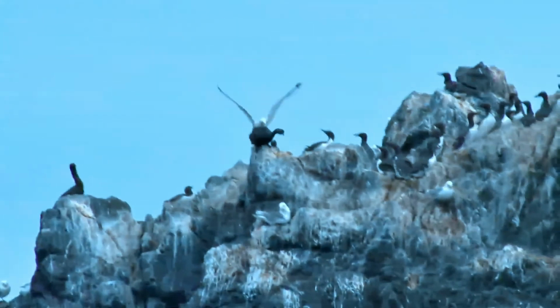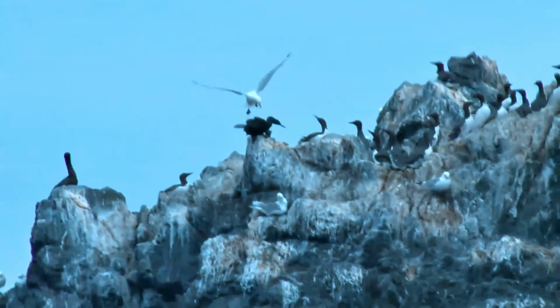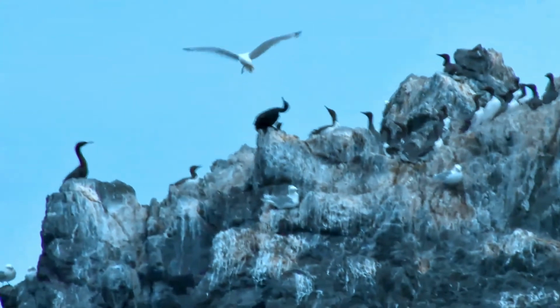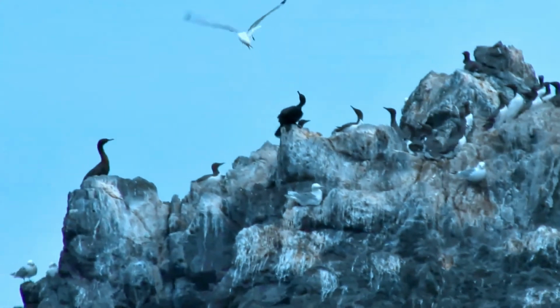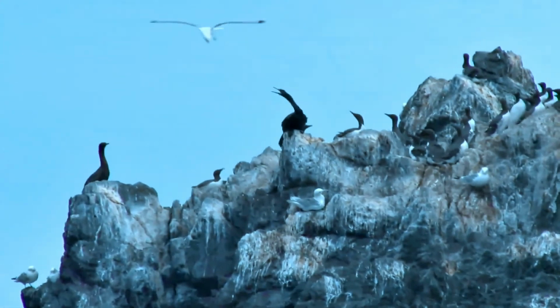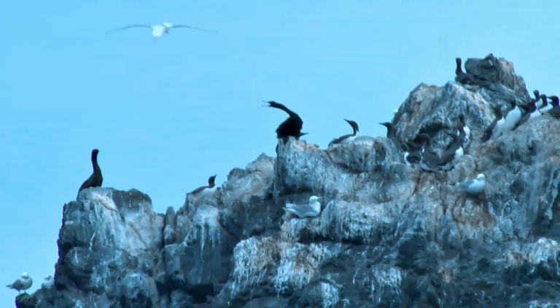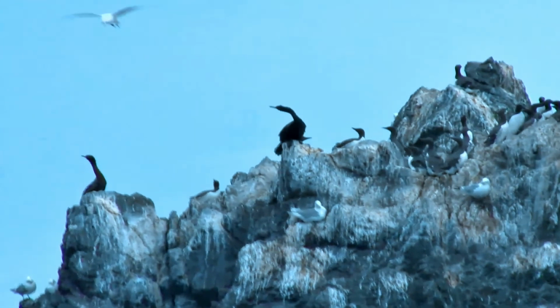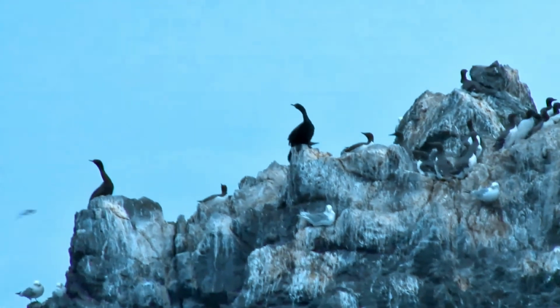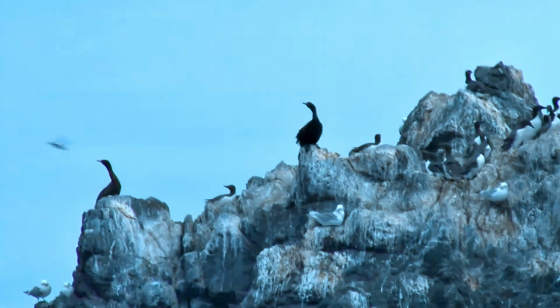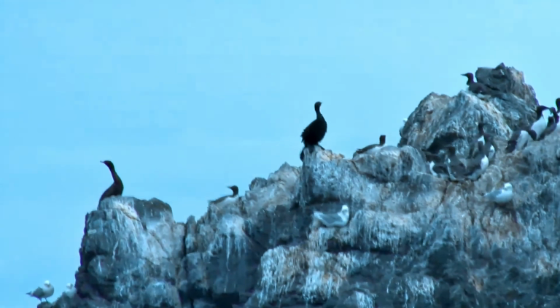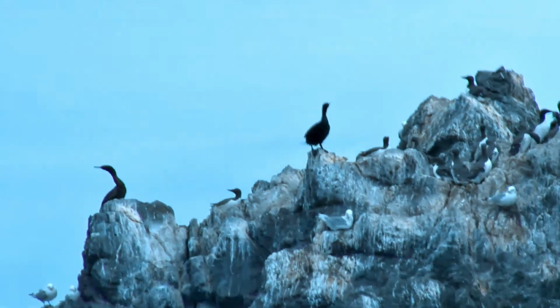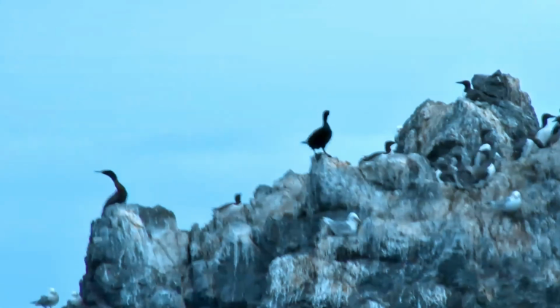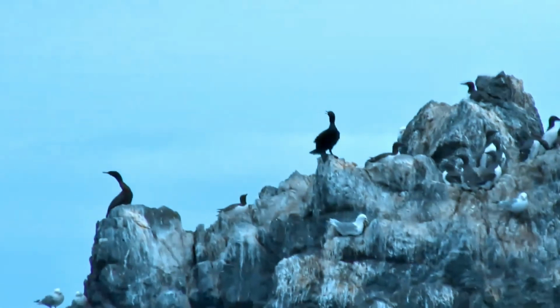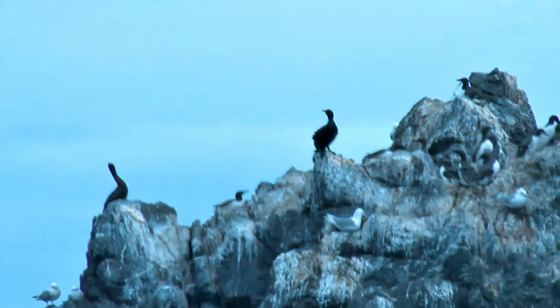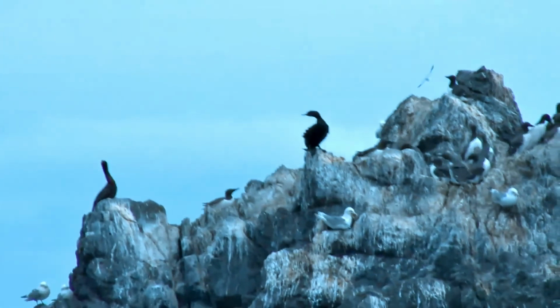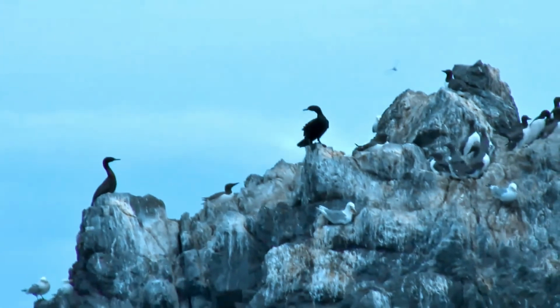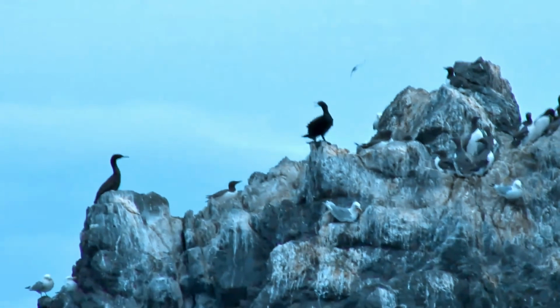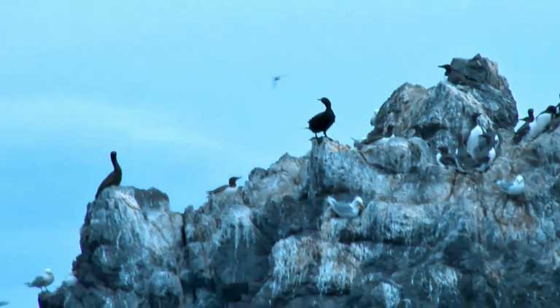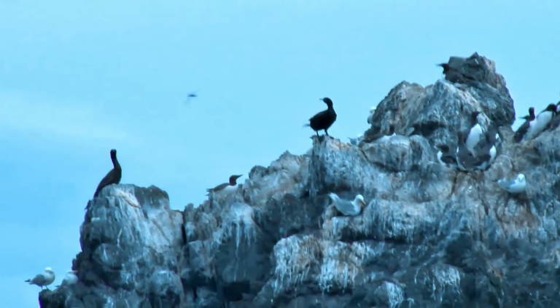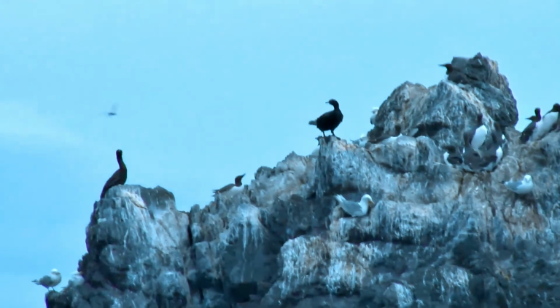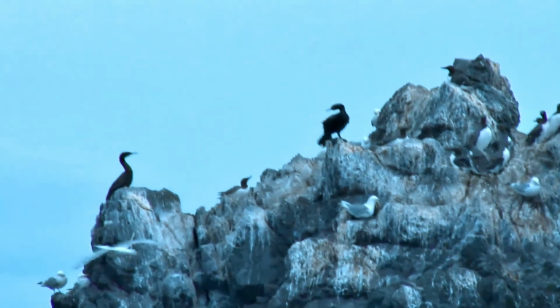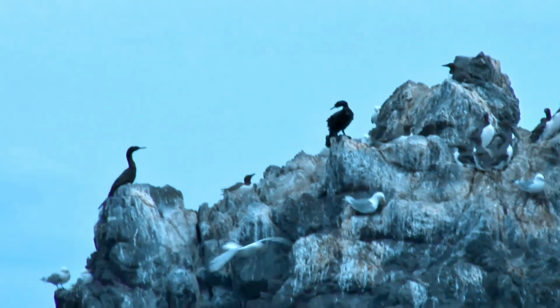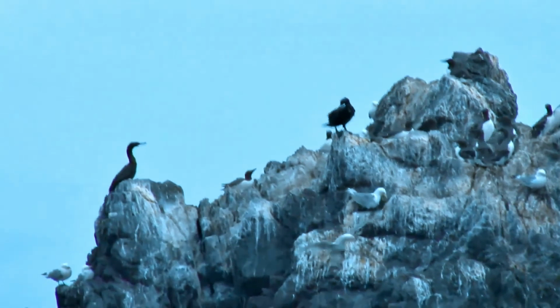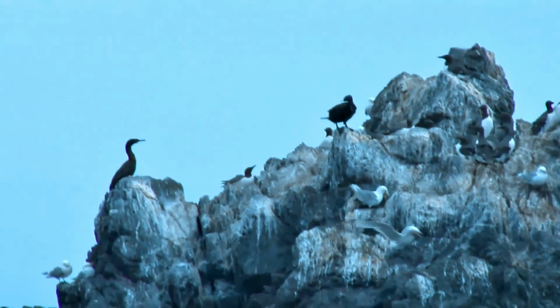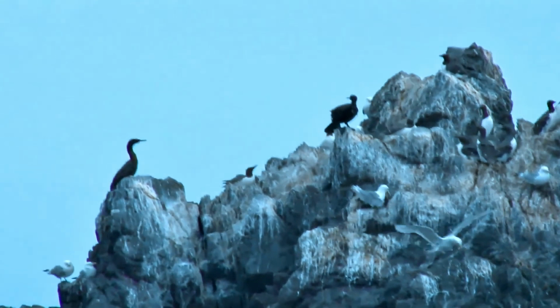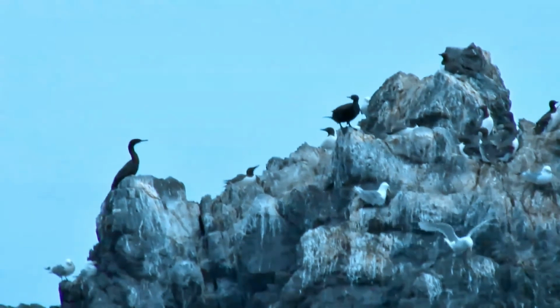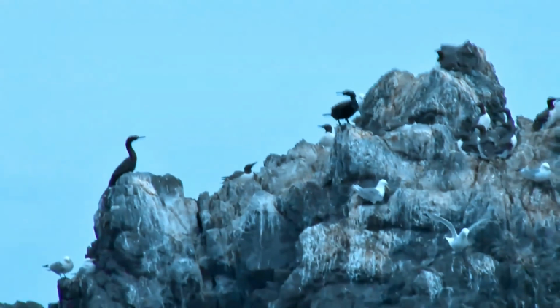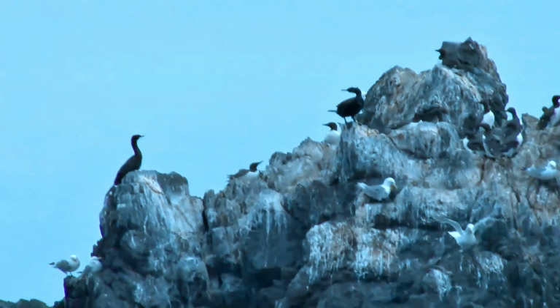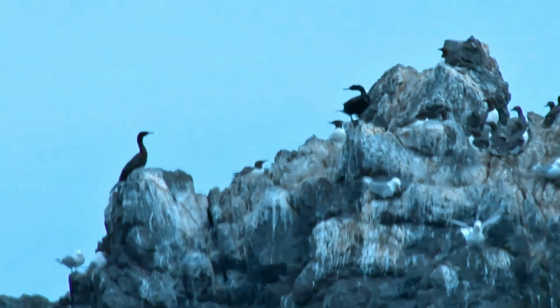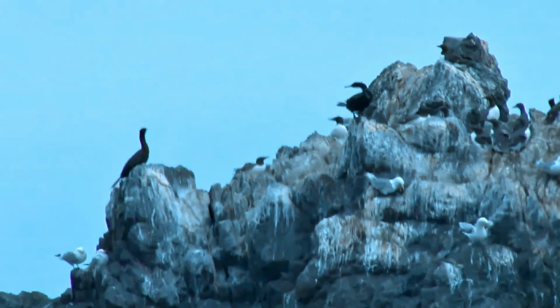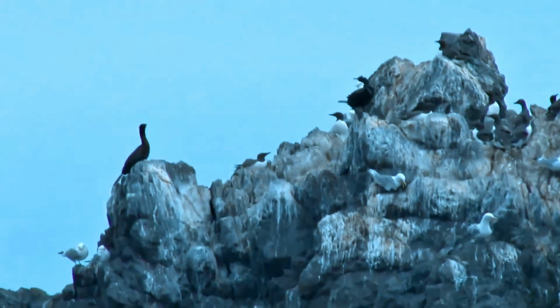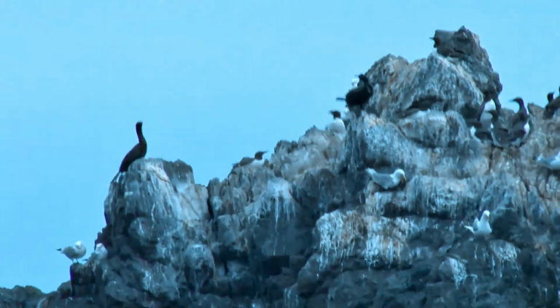This seabird lives along the coasts of the northern Pacific; during winter it can also be found in the open ocean. Pelagic cormorants have relatively short wings due to their need for economical movement underwater, and consequently have the highest flight costs of any bird.